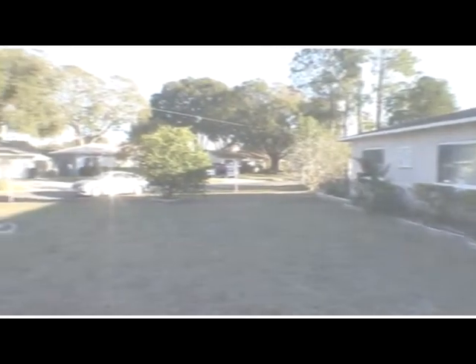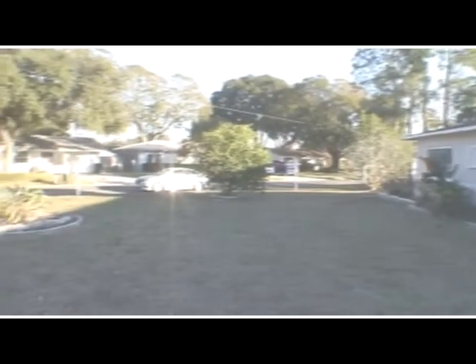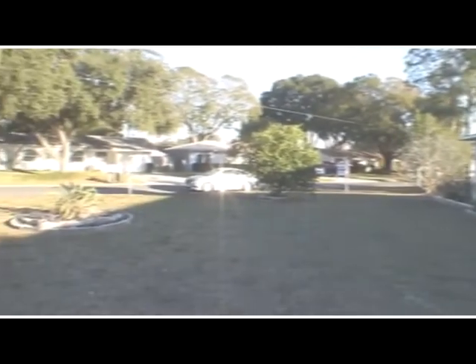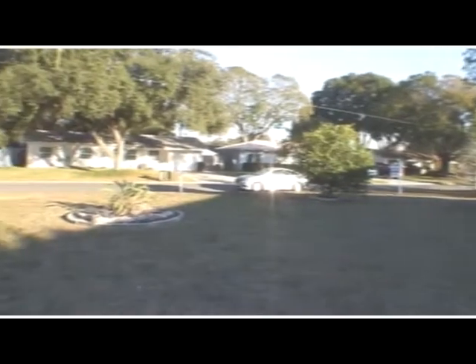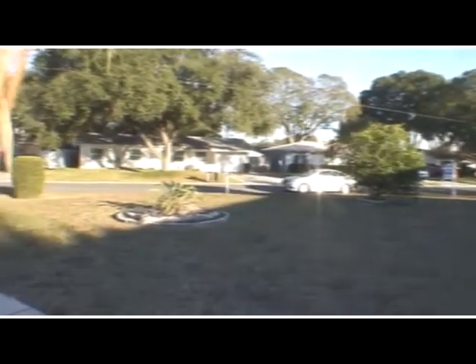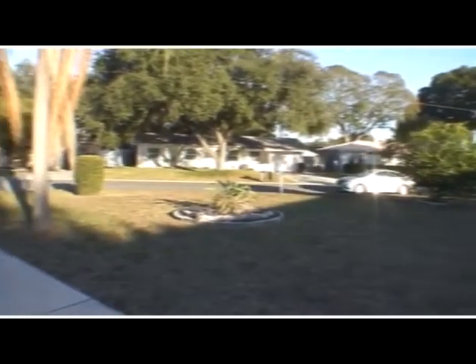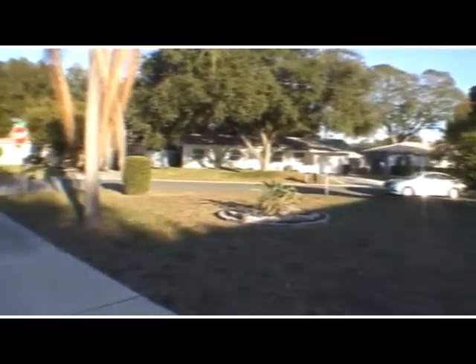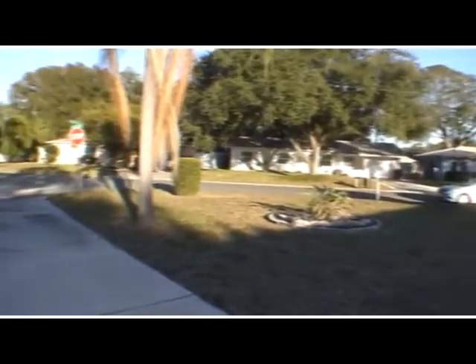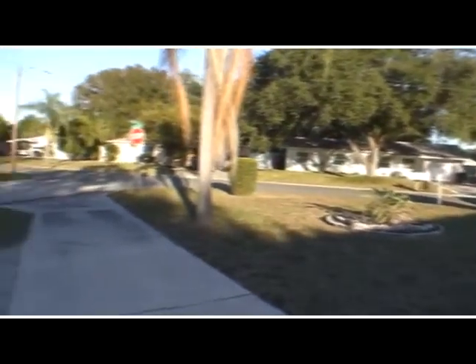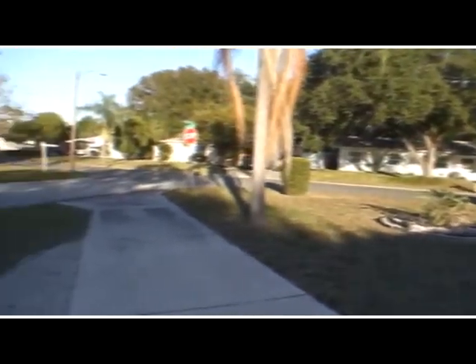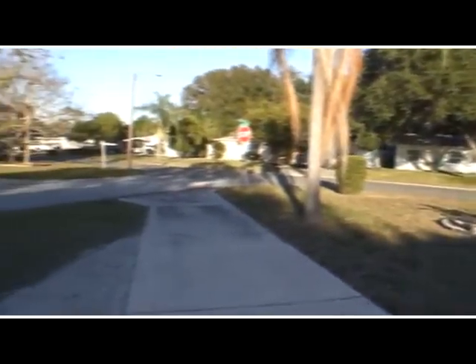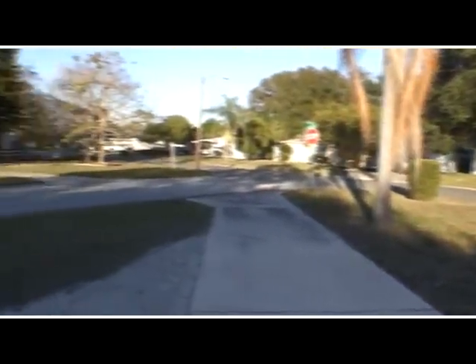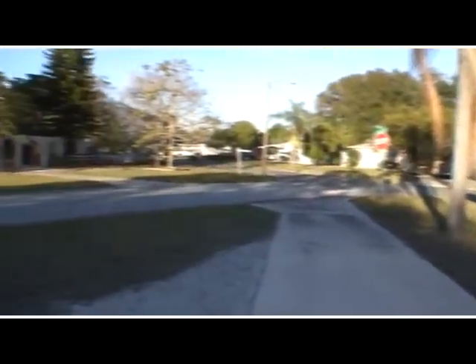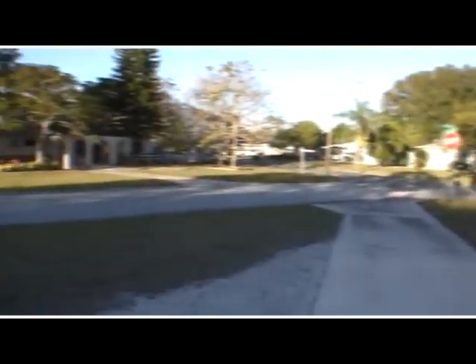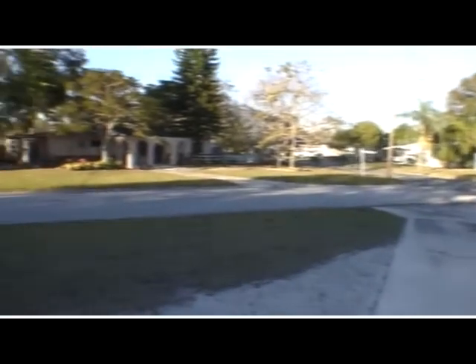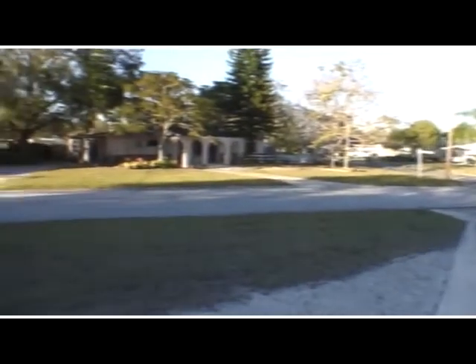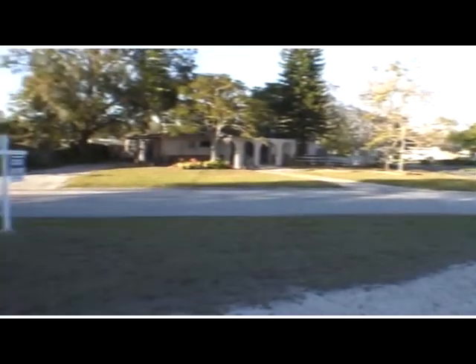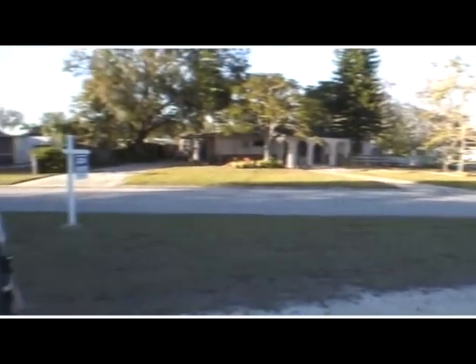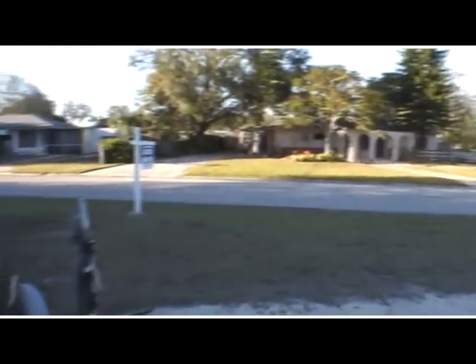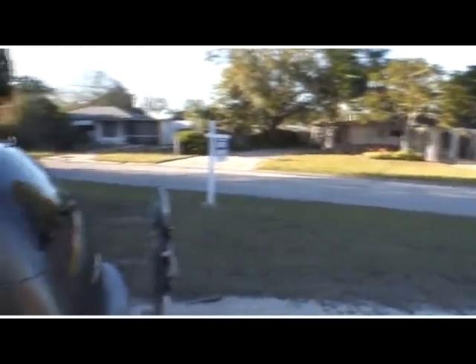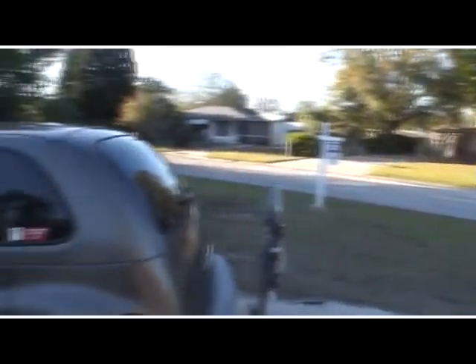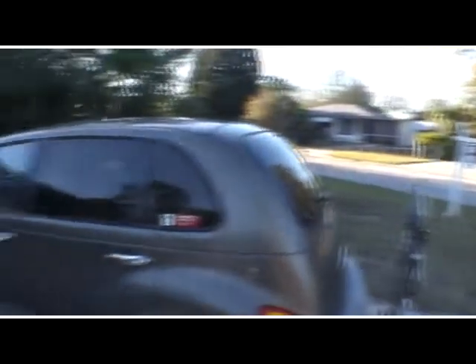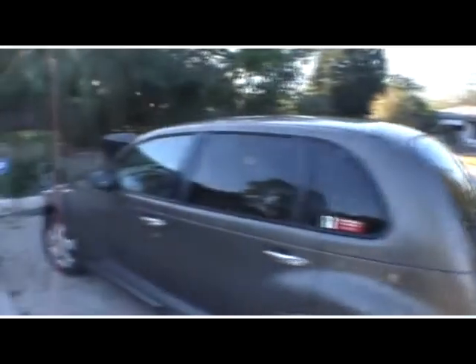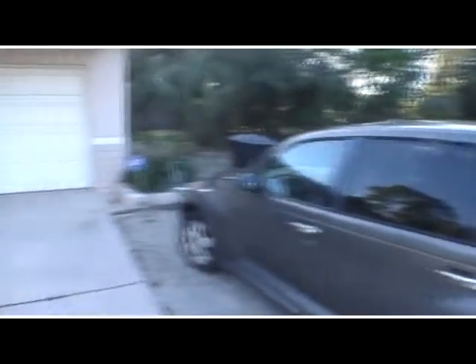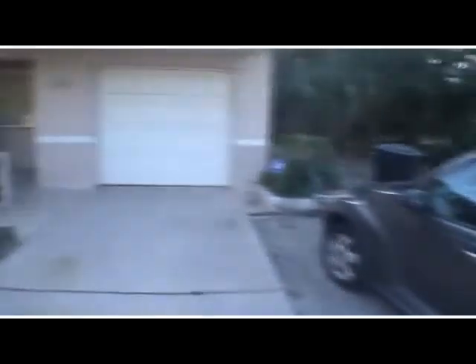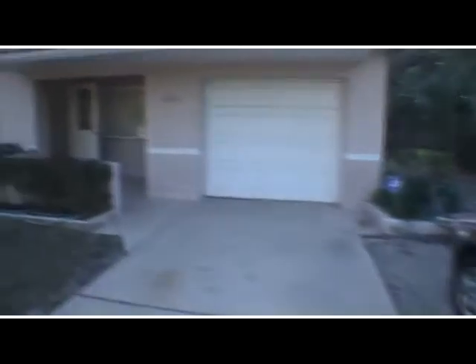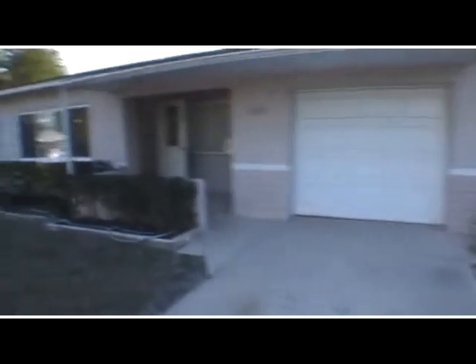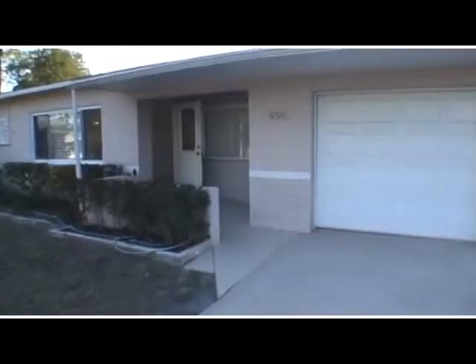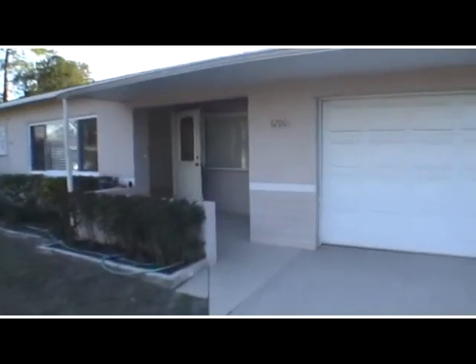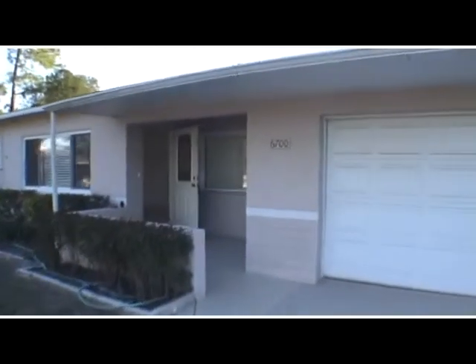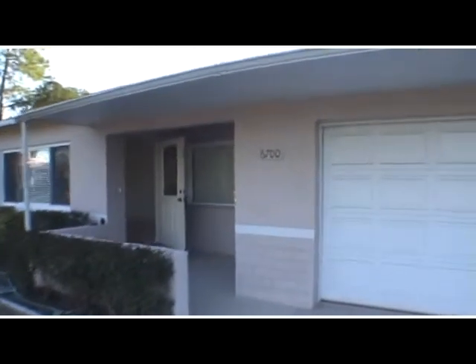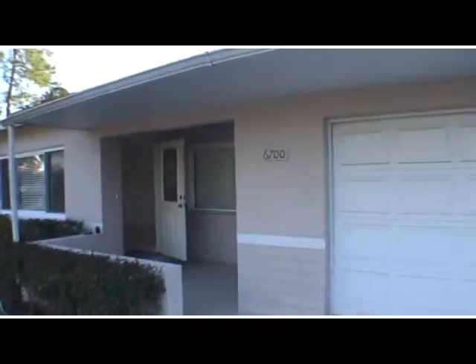Let's do a quick pan around so that you can see what the view looks like from the top of the driveway. This property sits on a large pie-shaped lot, so you have a huge front yard, a long driveway, and plenty of room for parking if you have a party.